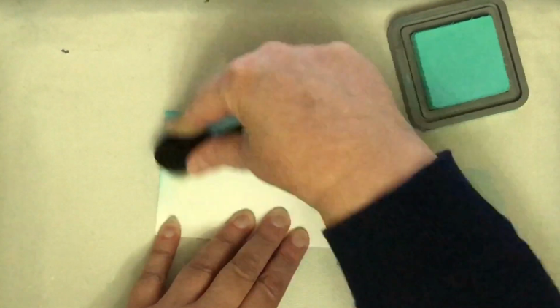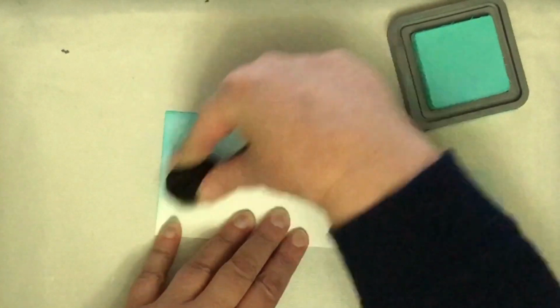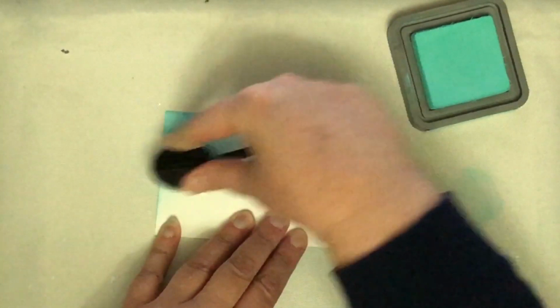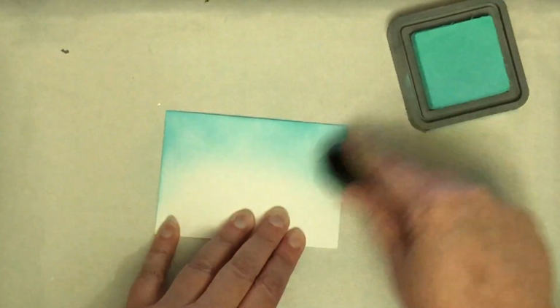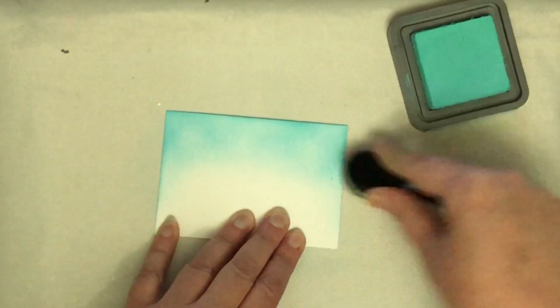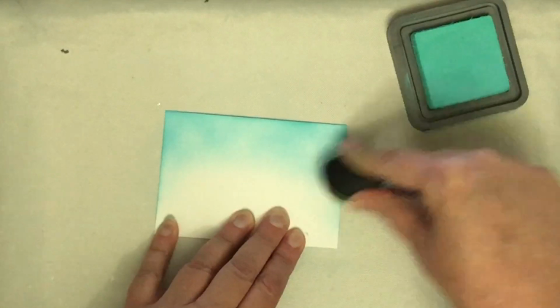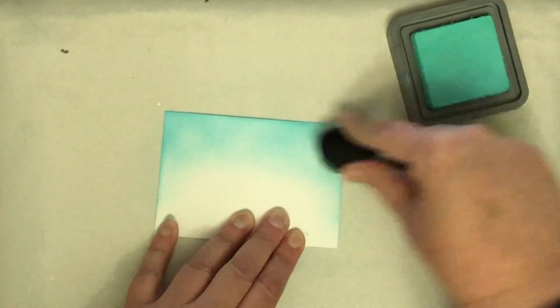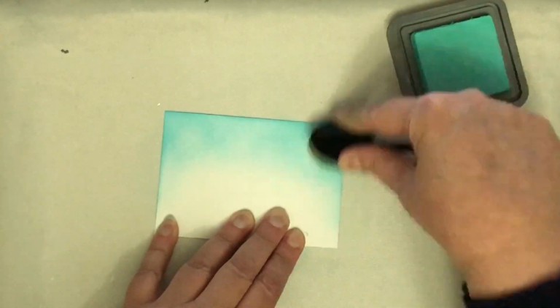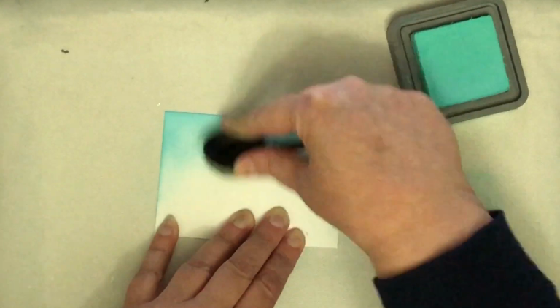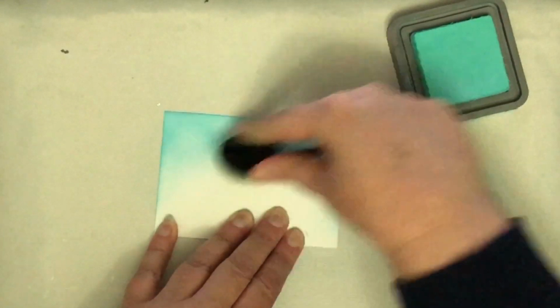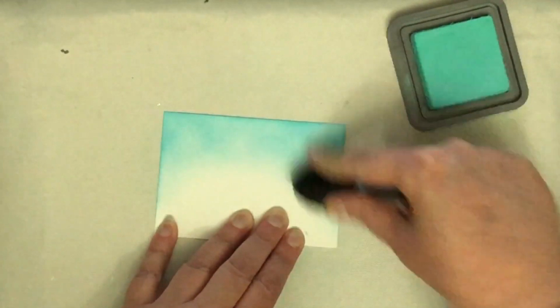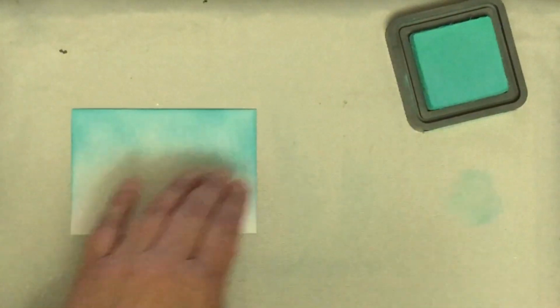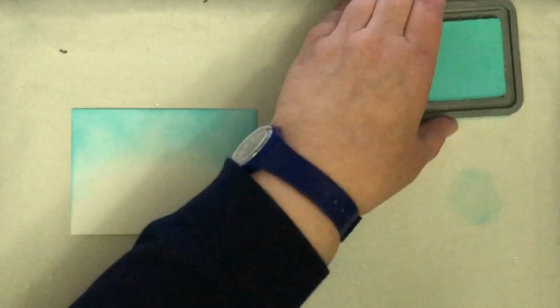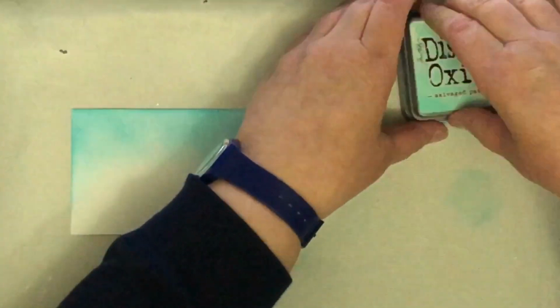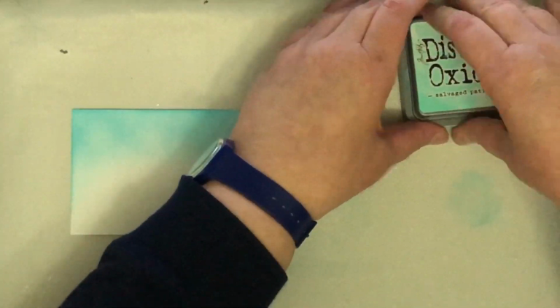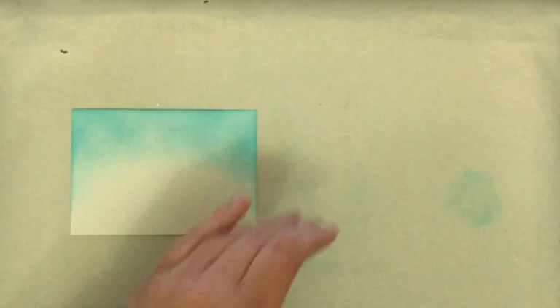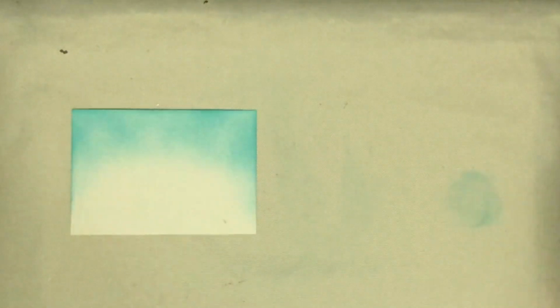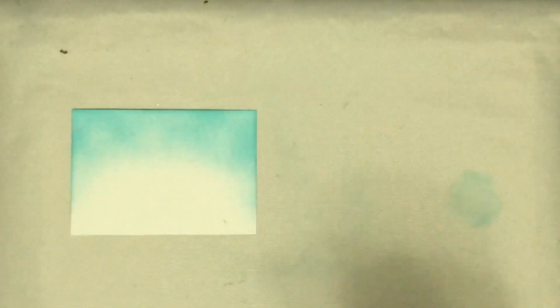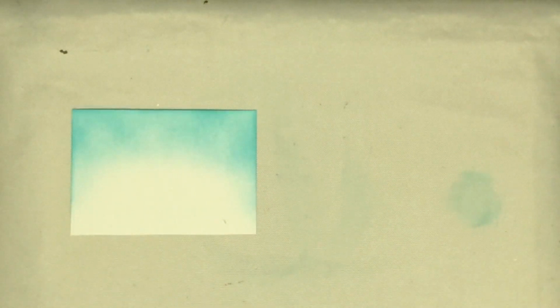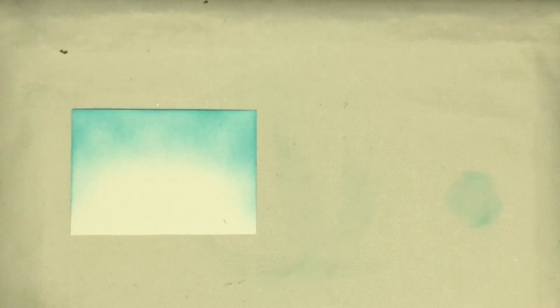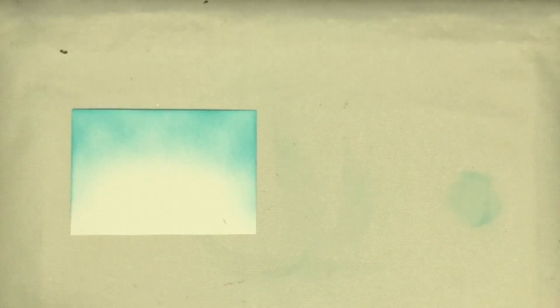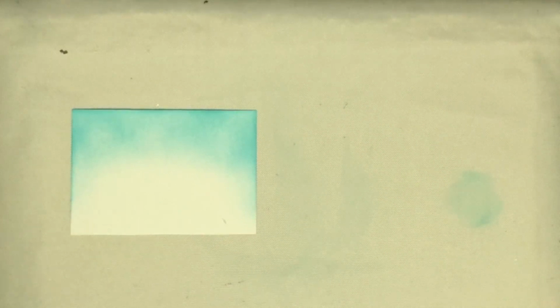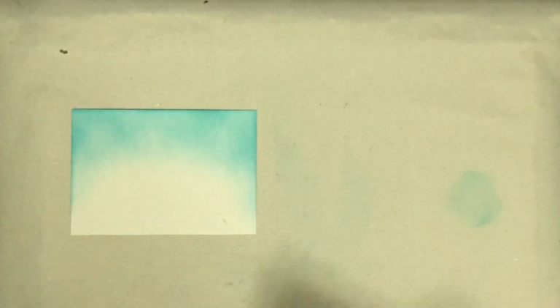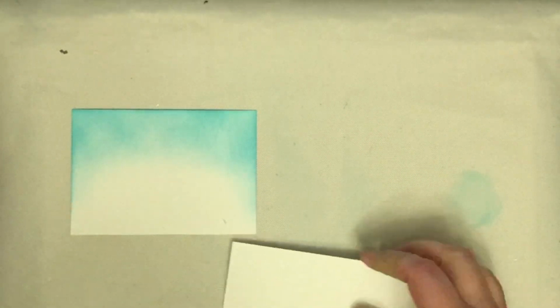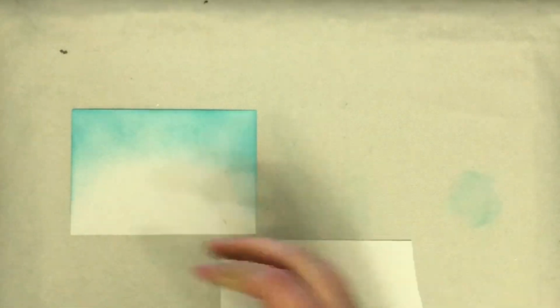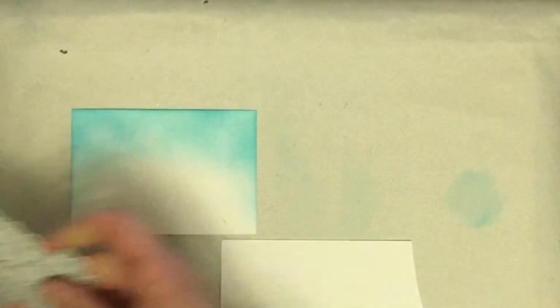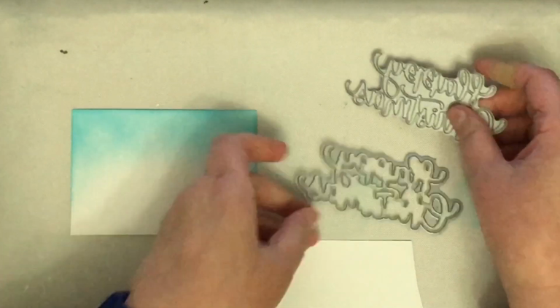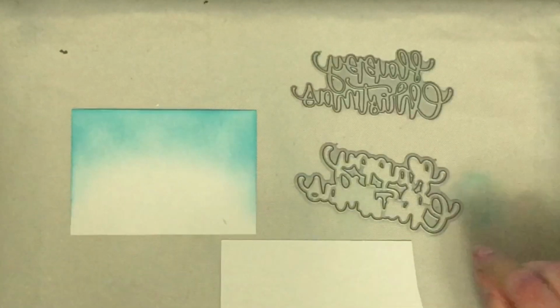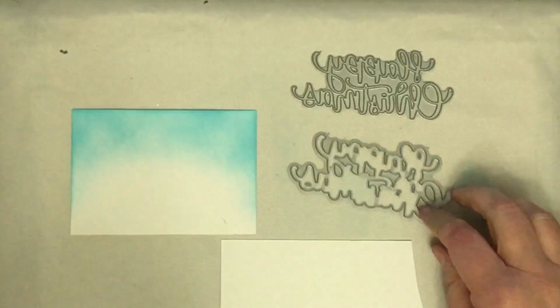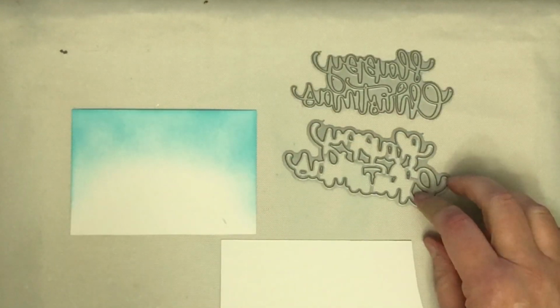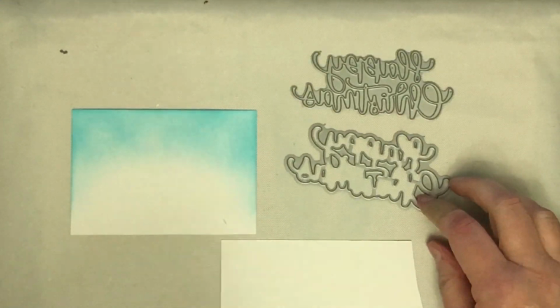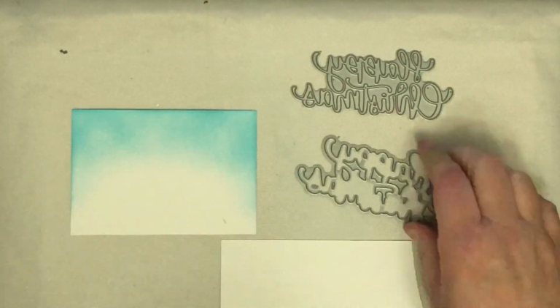I'm adding that colour a little bit down the sides as well as right across the top, but I didn't want it to cover the entire panel. However, I am going to be putting the snowflakes all the way around the panel.